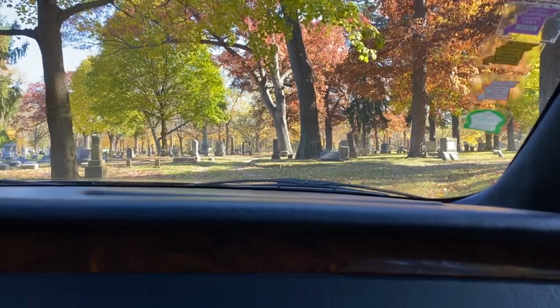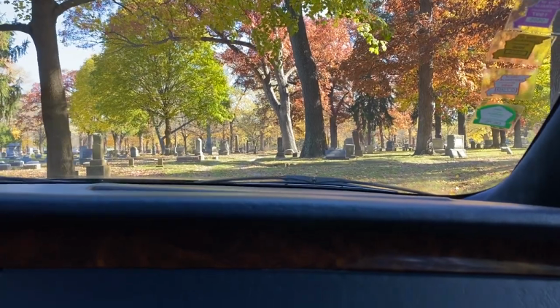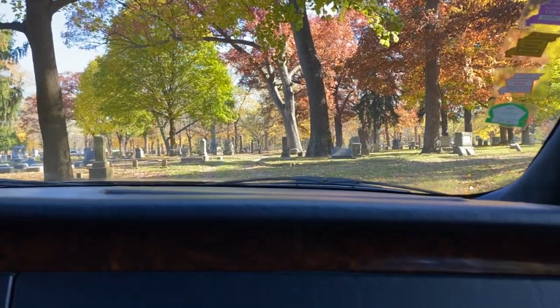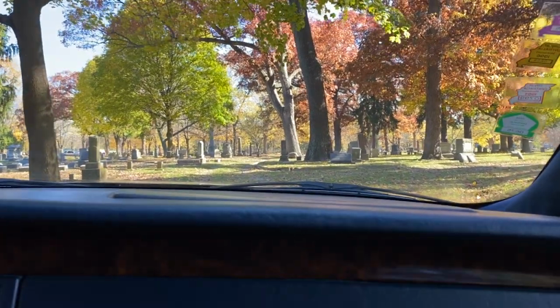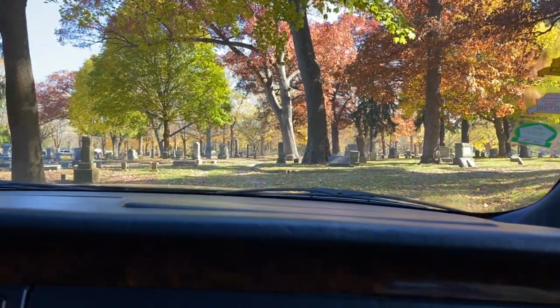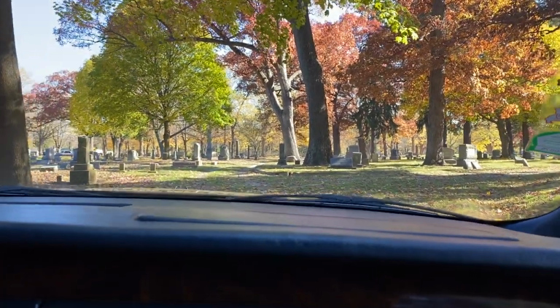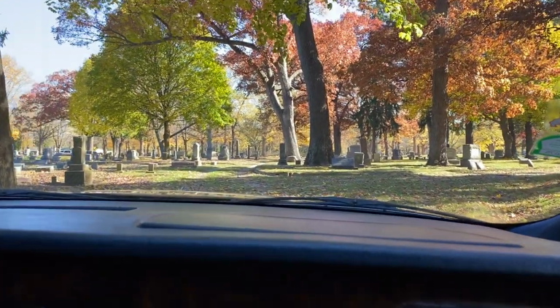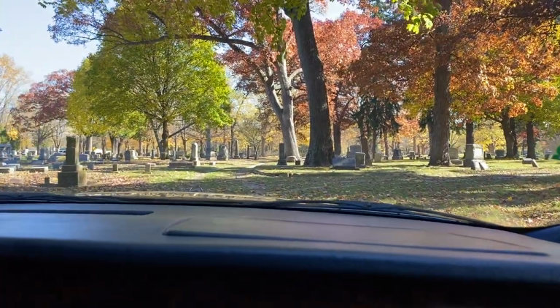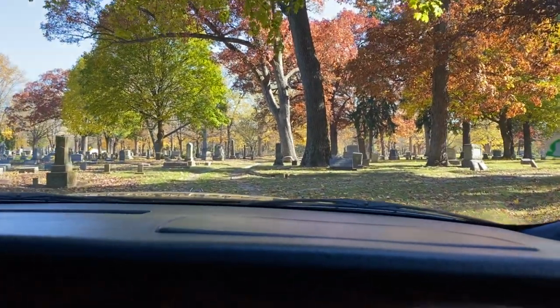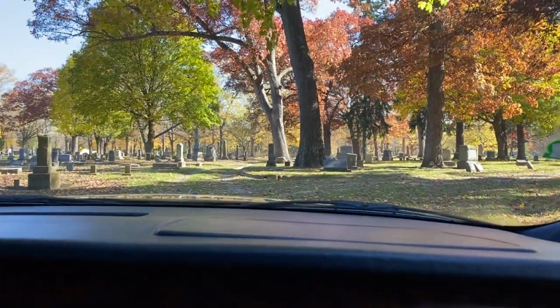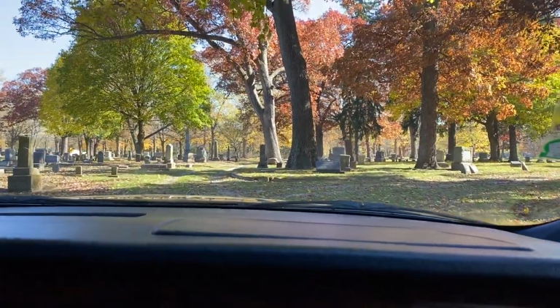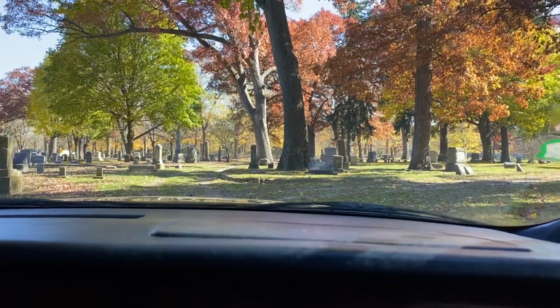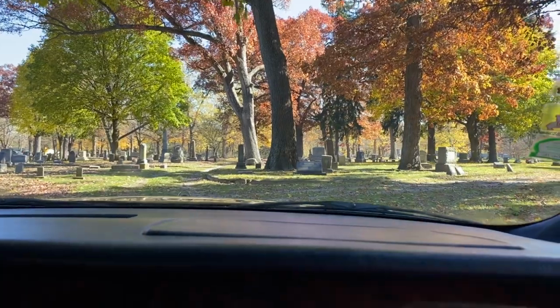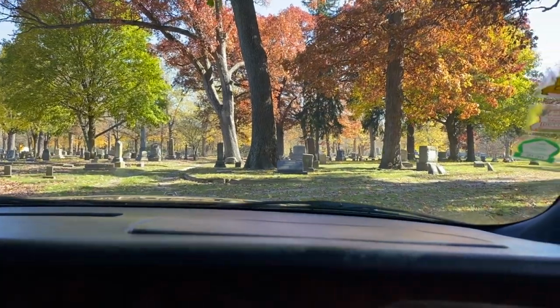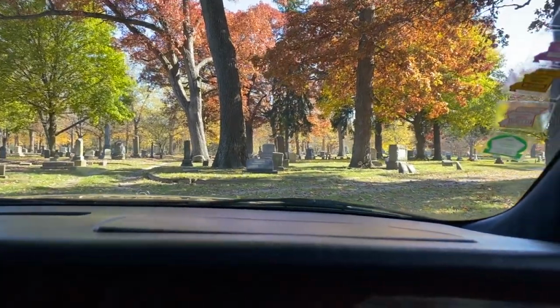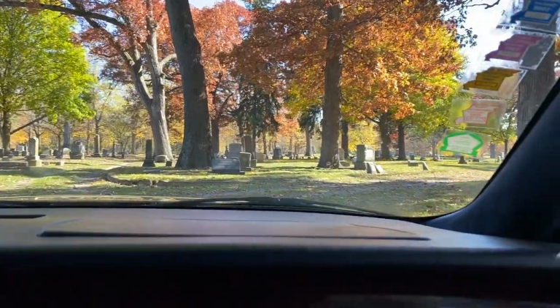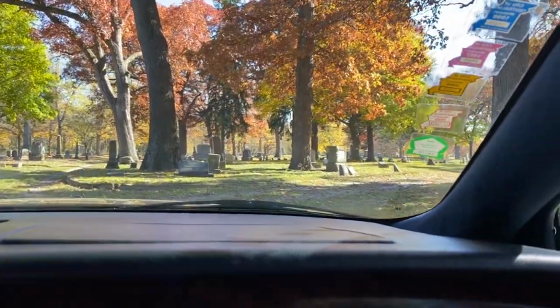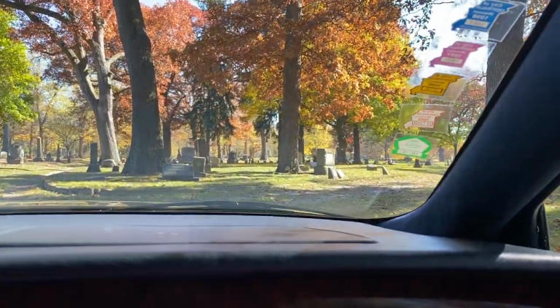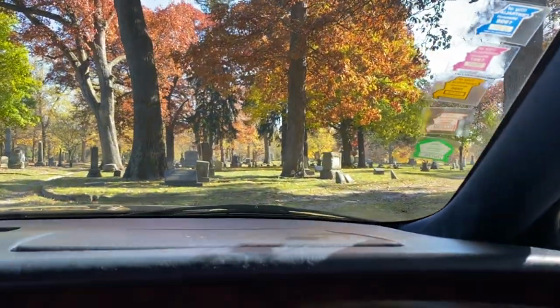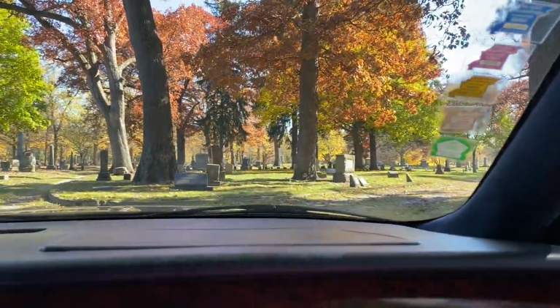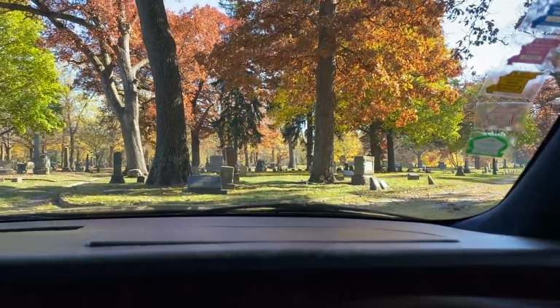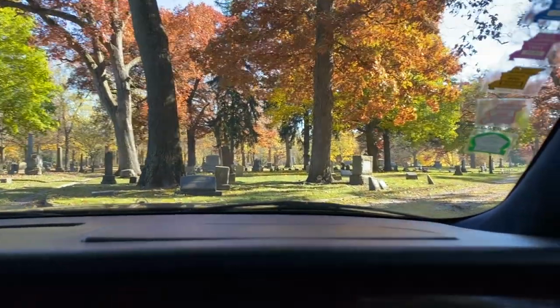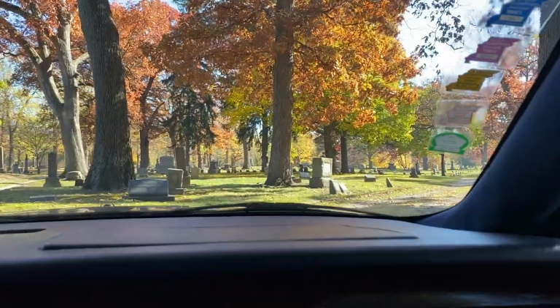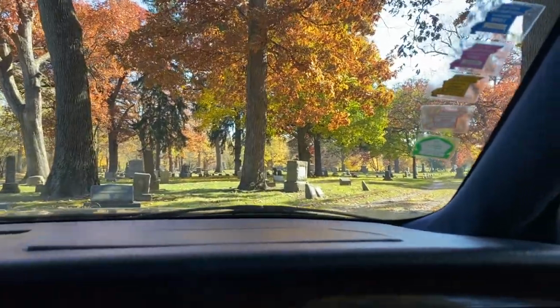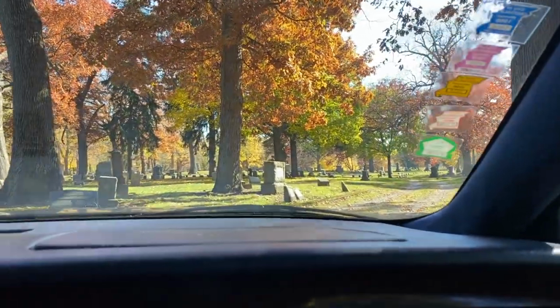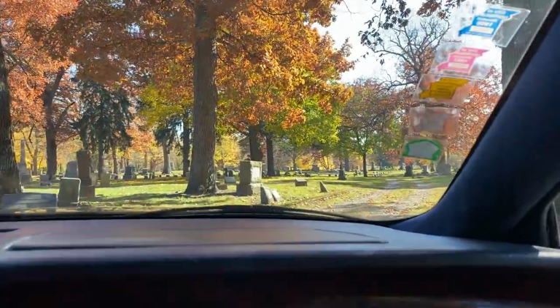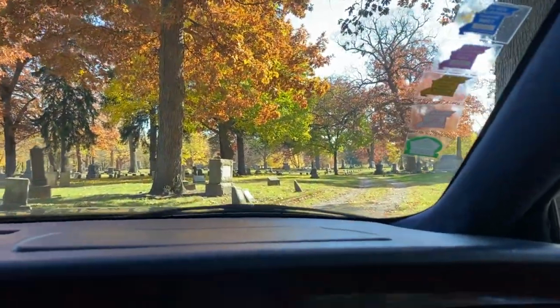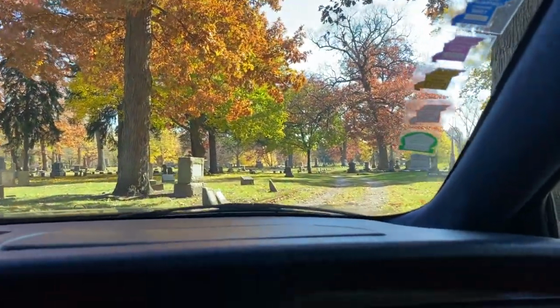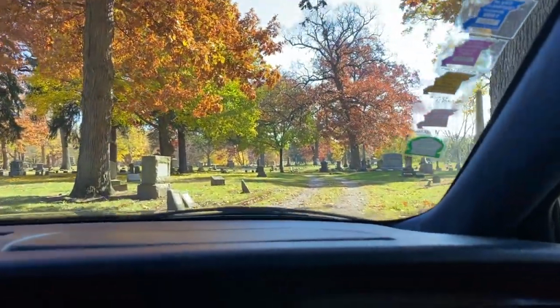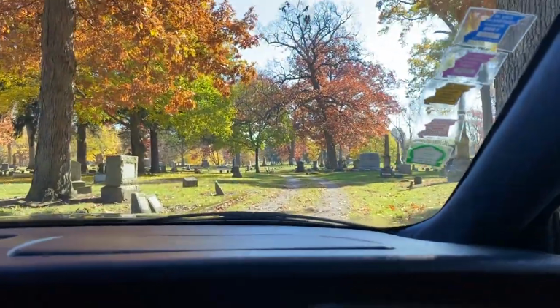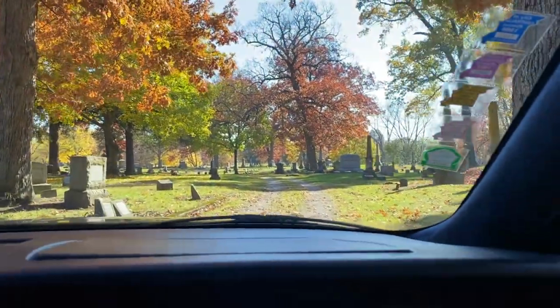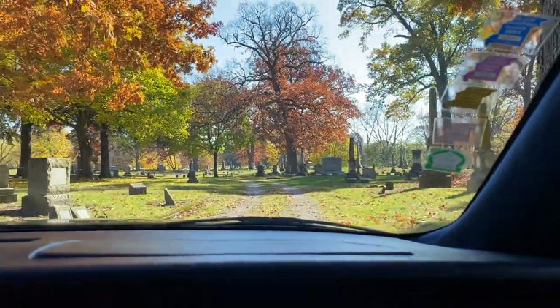Welcome to Haunted Hearse Exploring. This is our Halloween special and as you can see we're in a small country cemetery right now, and we're going to take you to a receiving vault which was built back in the 1800s.